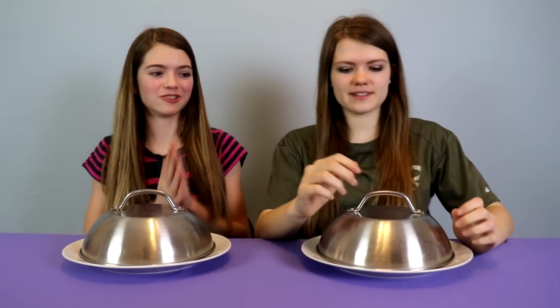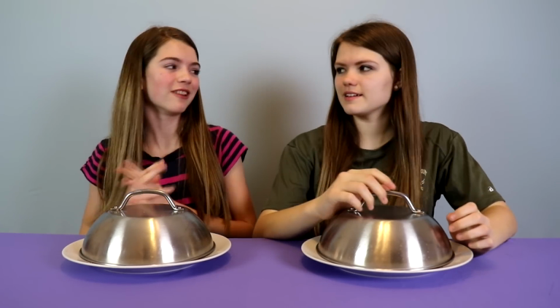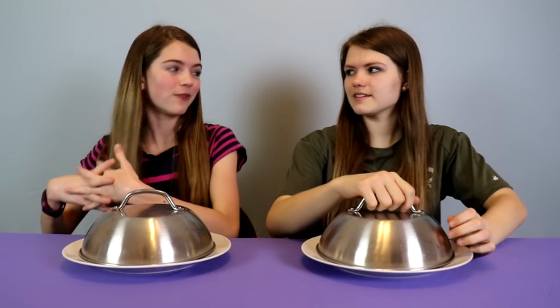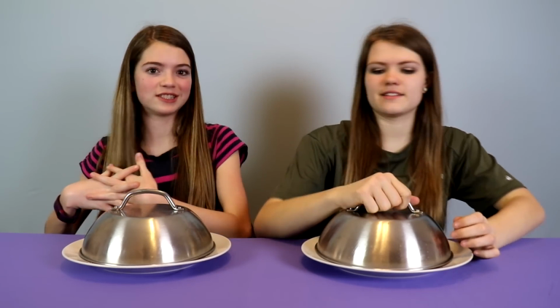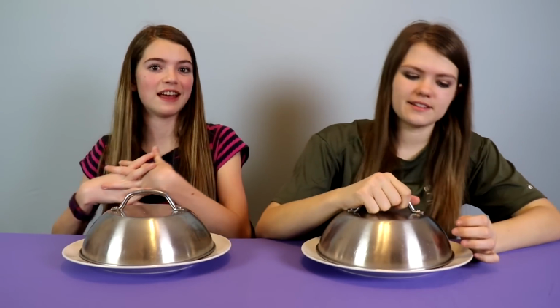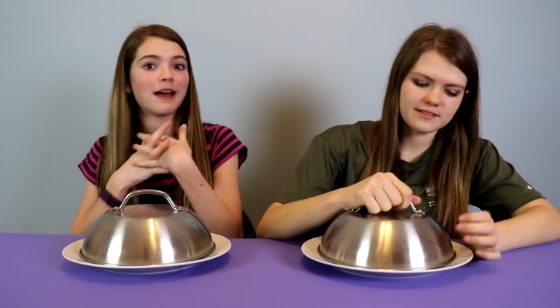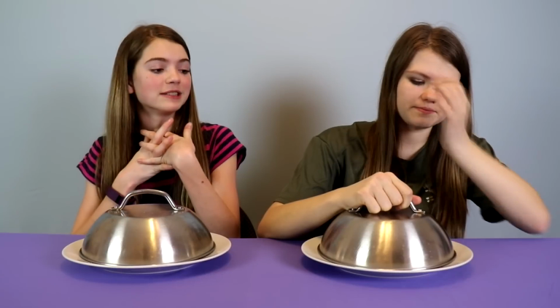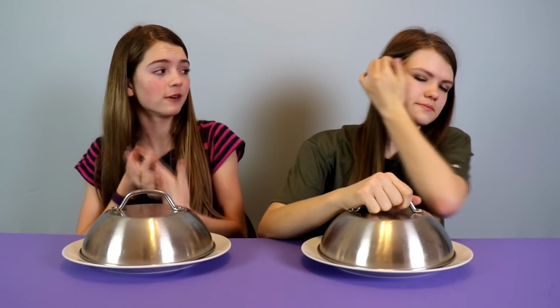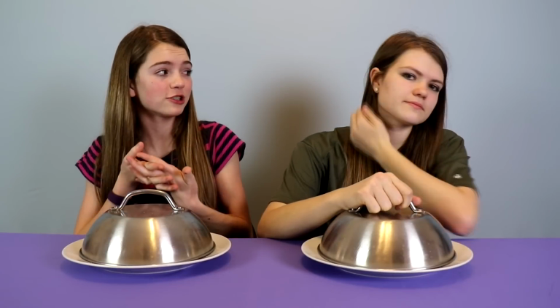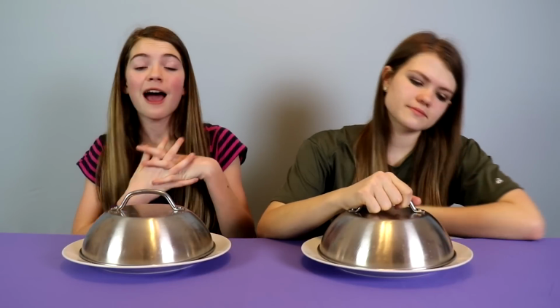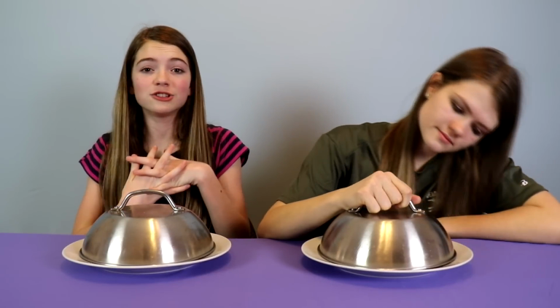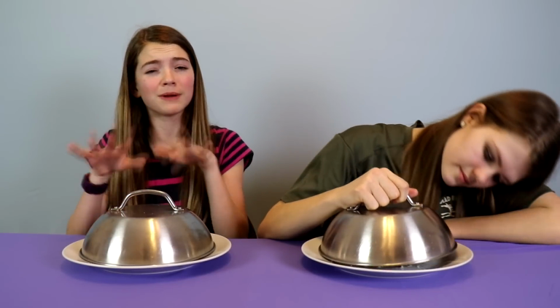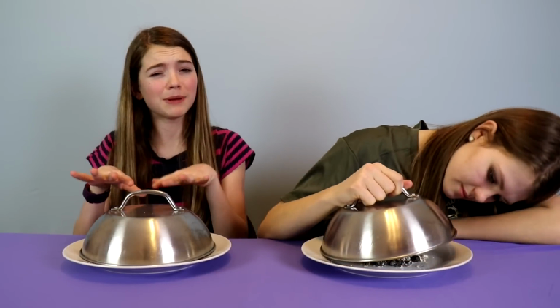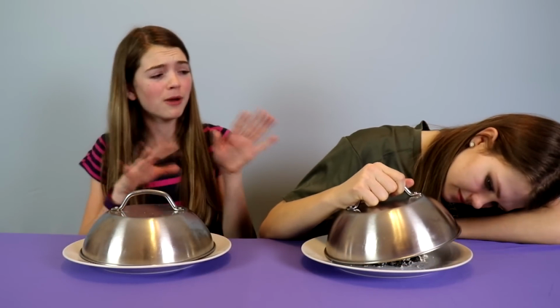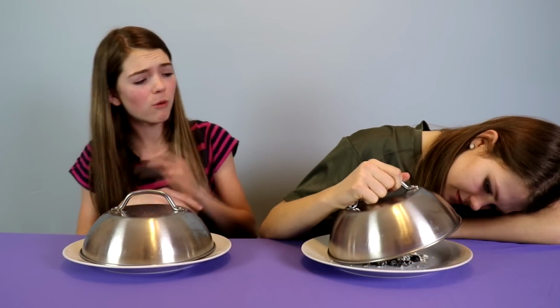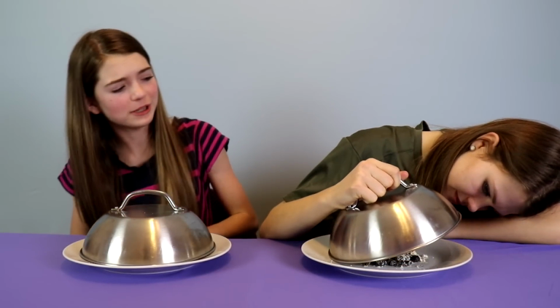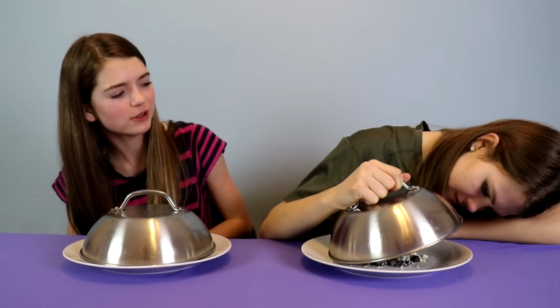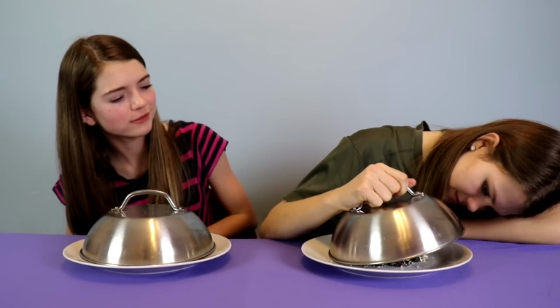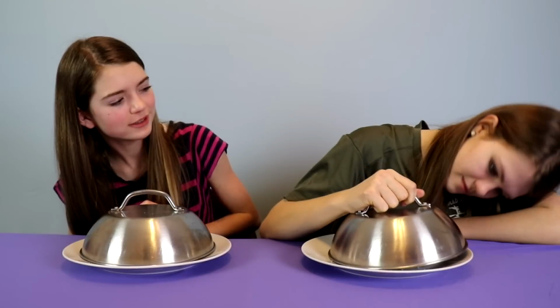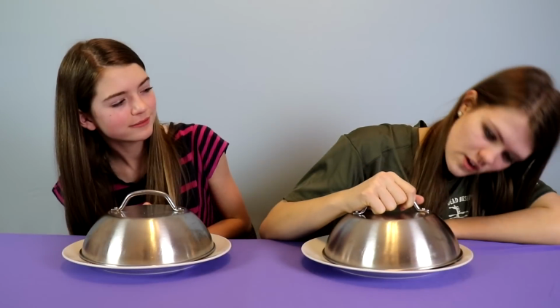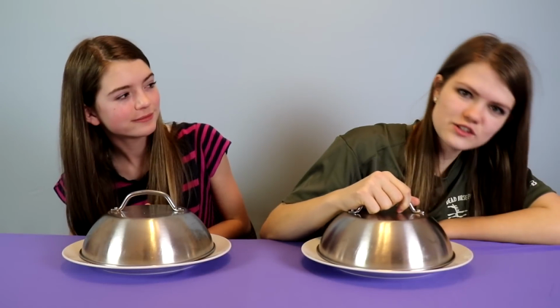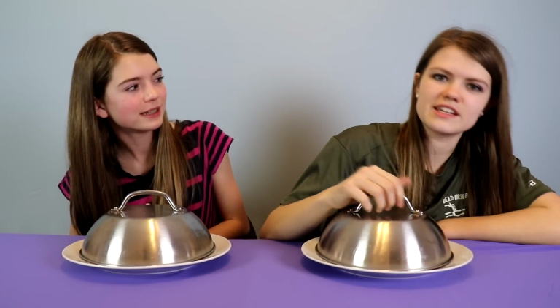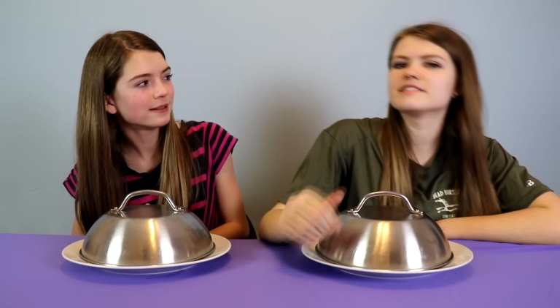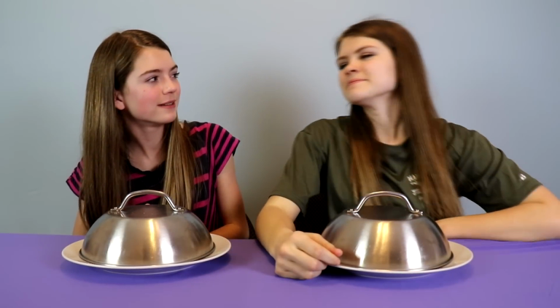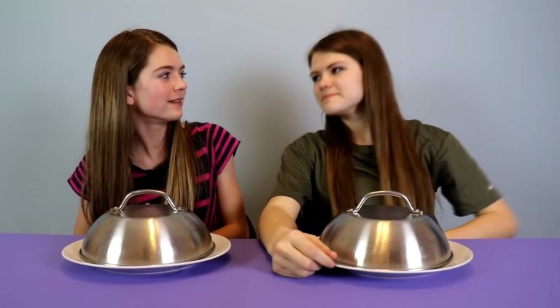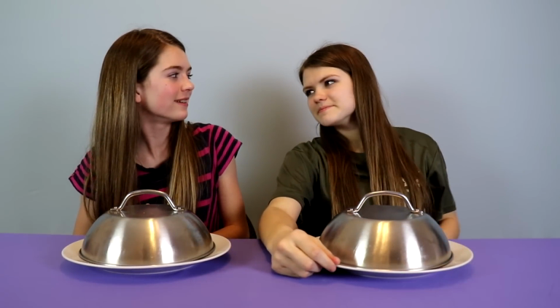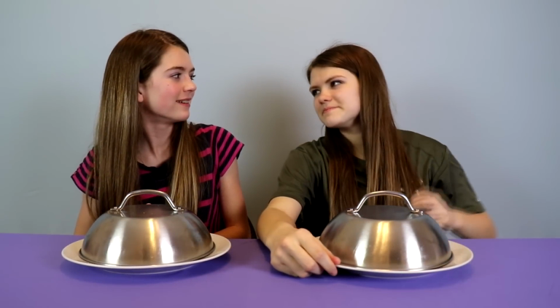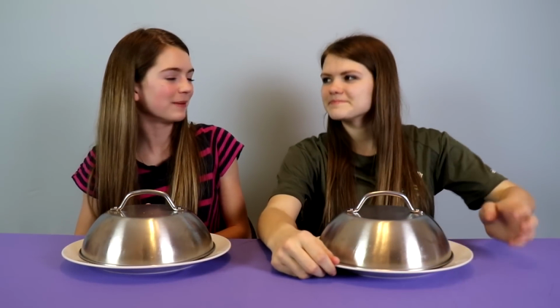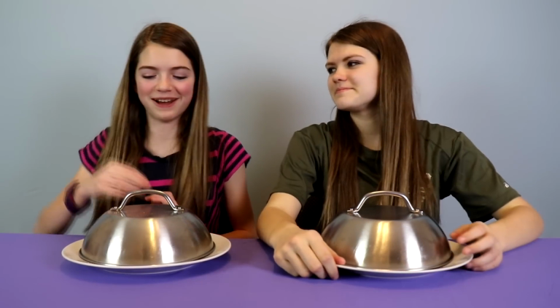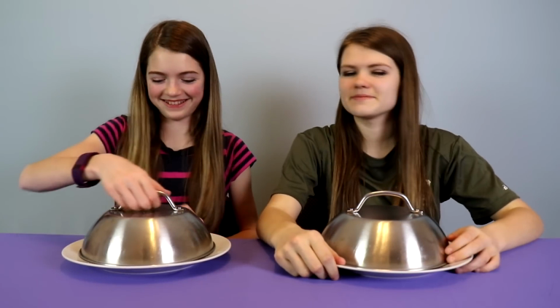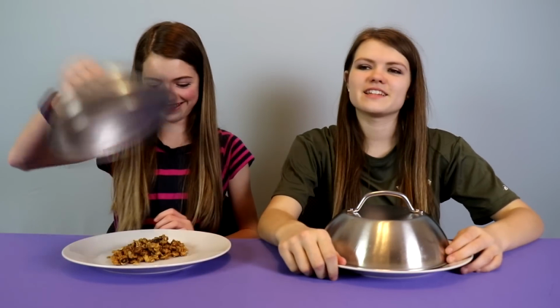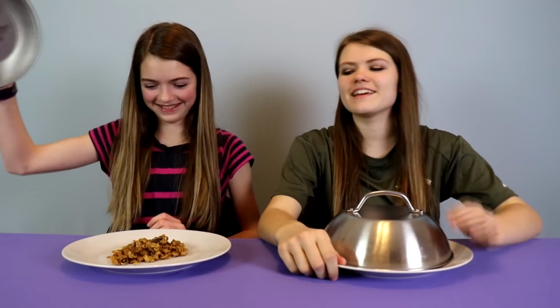Audrey's gonna look first and then based off of her expression I get to choose if I want to keep my plate or switch with her. Very interesting. I'm keeping mine. Dang it.